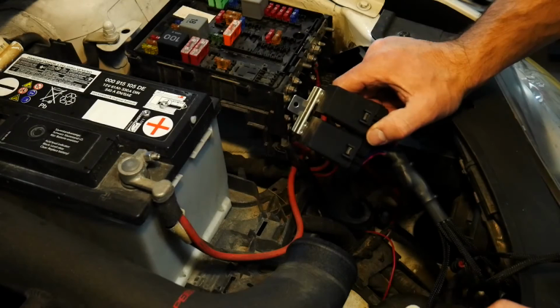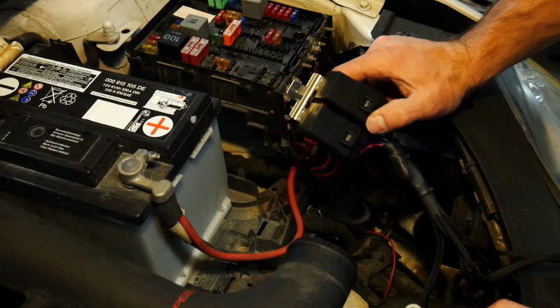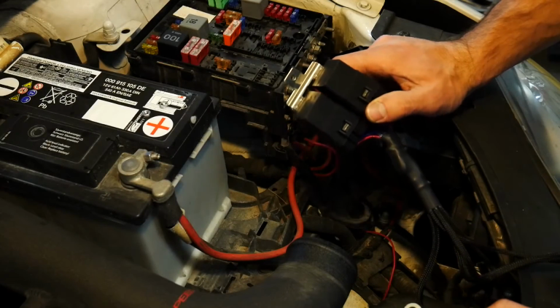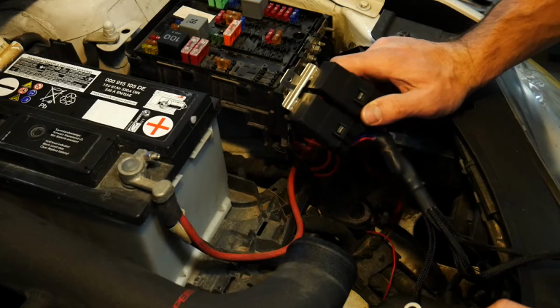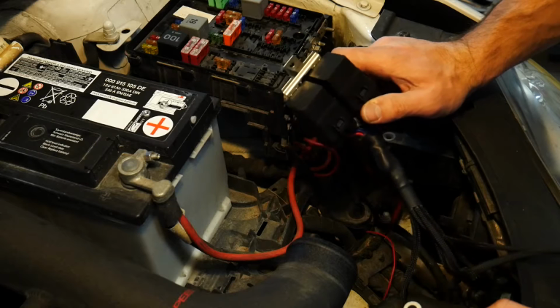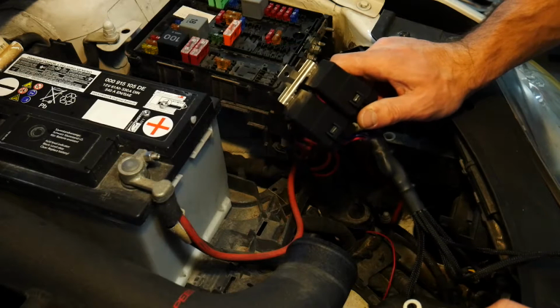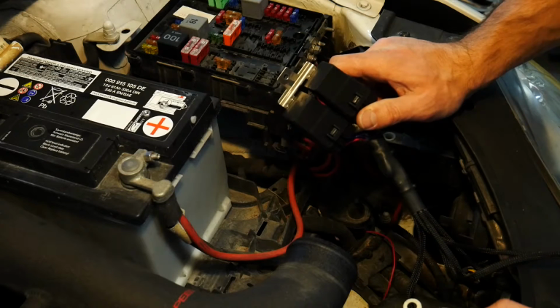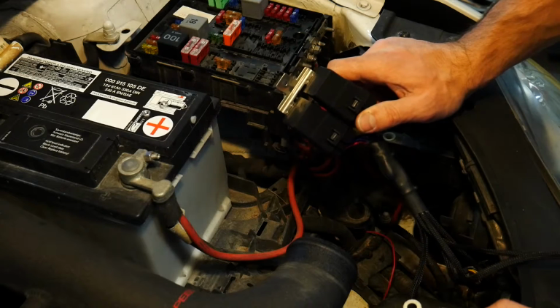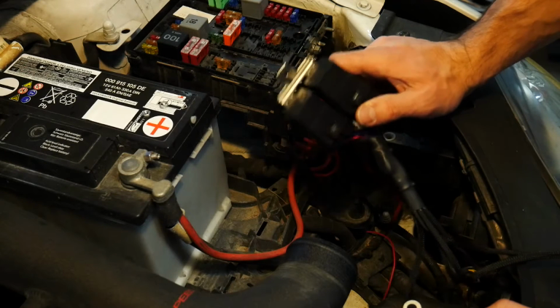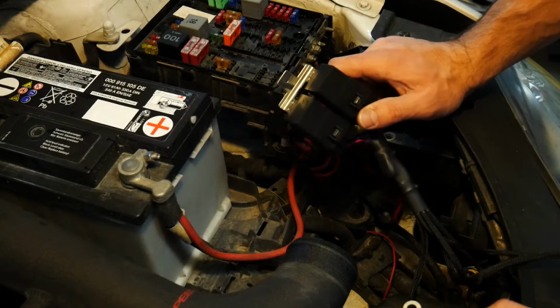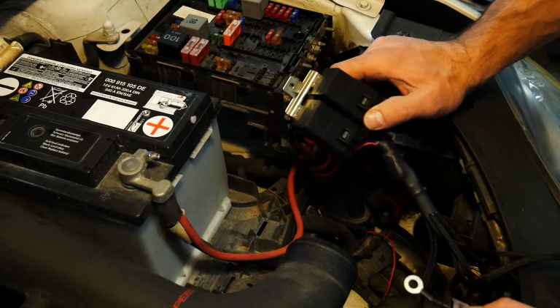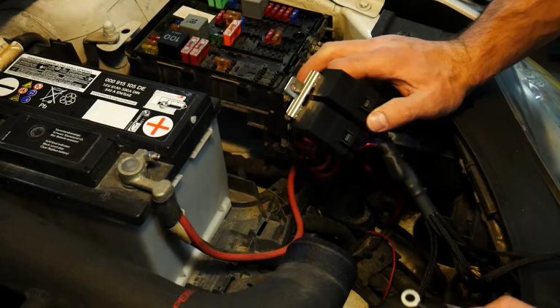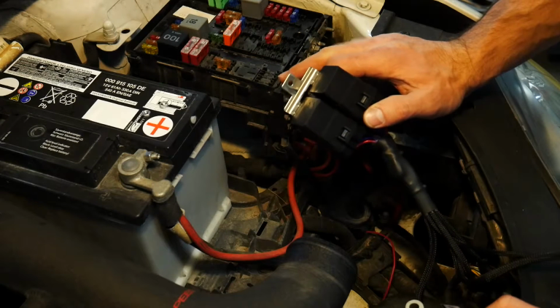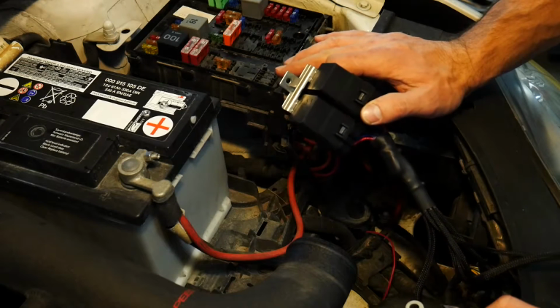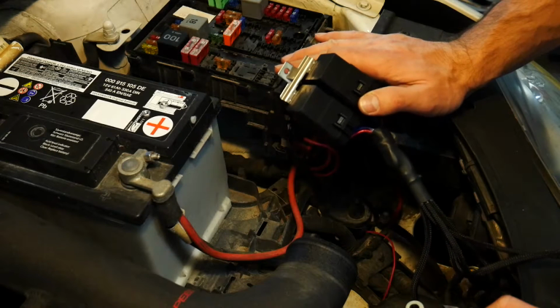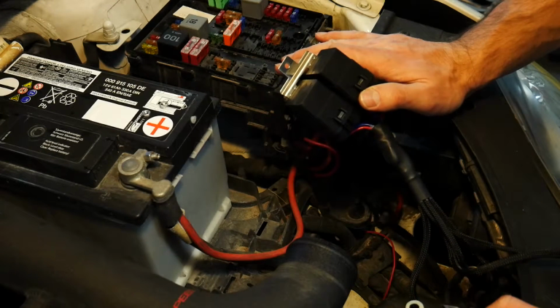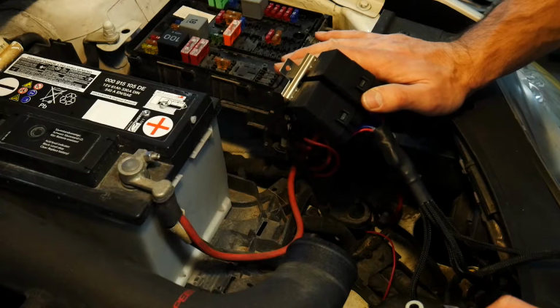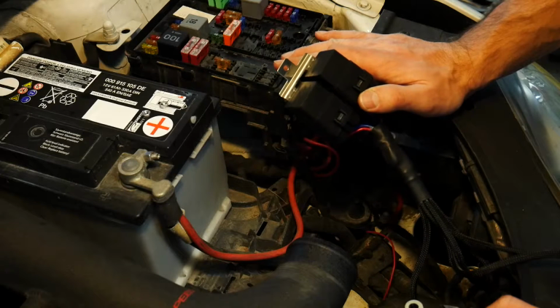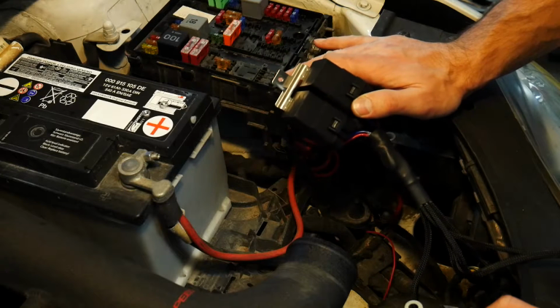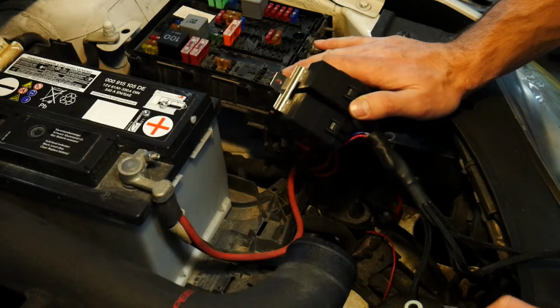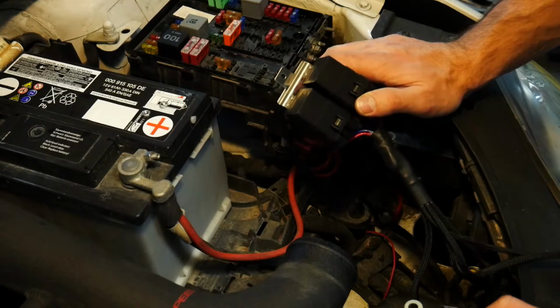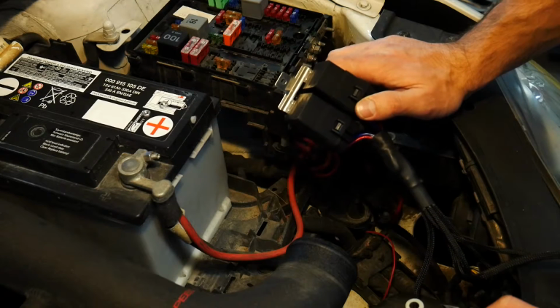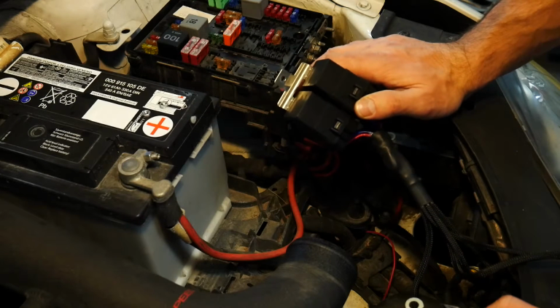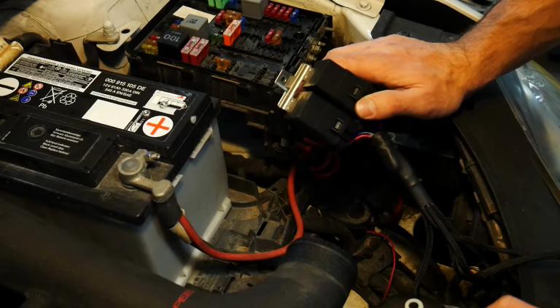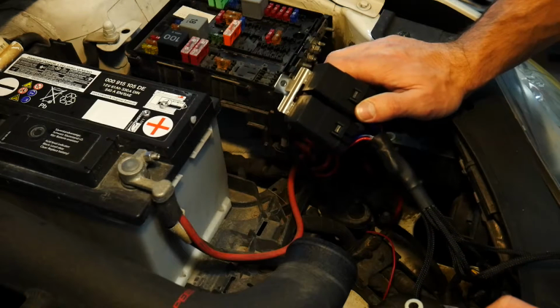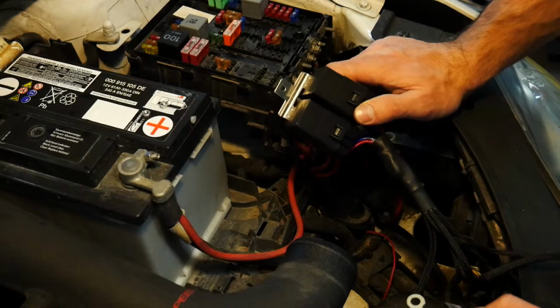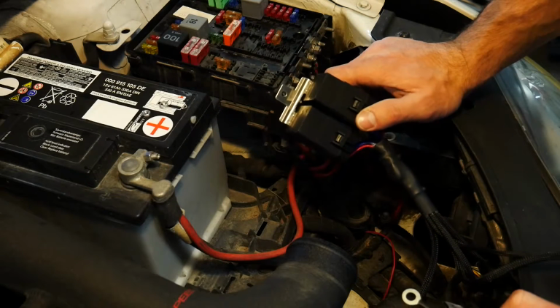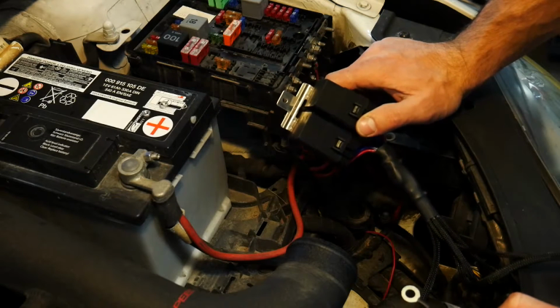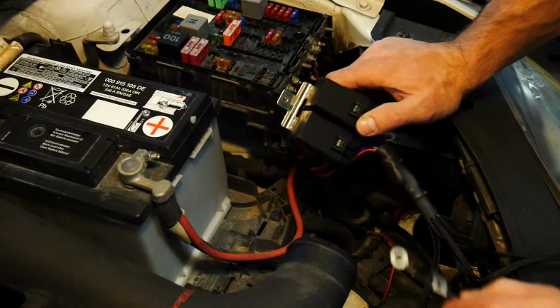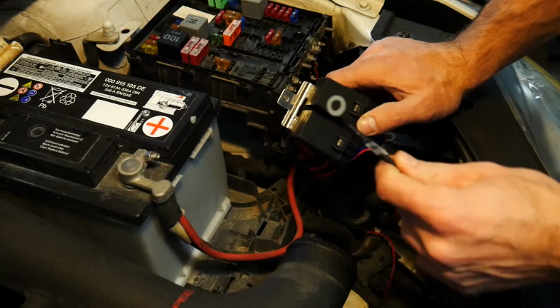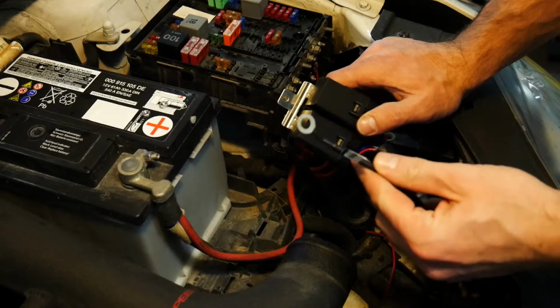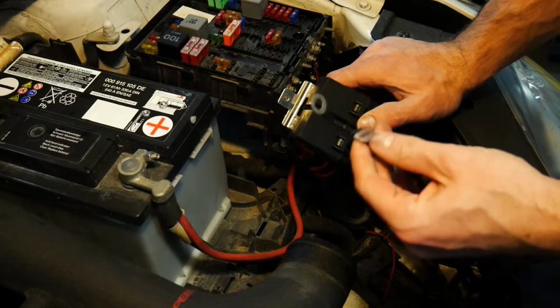We're going to start our installation with the relay harness. As I mentioned, the relay harness is going to be taking power from the battery and distributing it to the new ballast, and therefore we have a power connection.